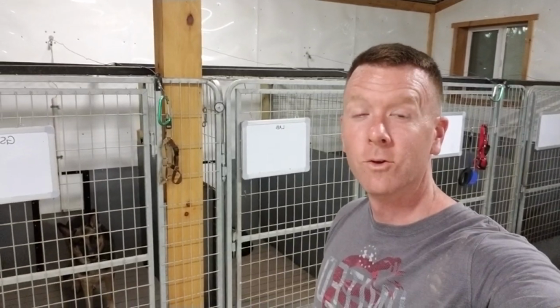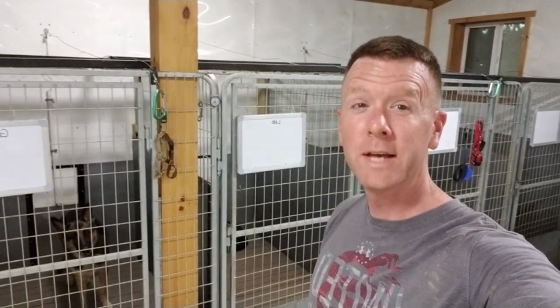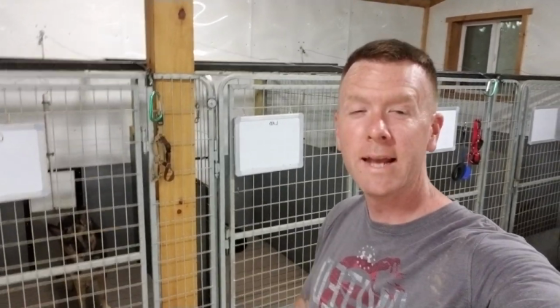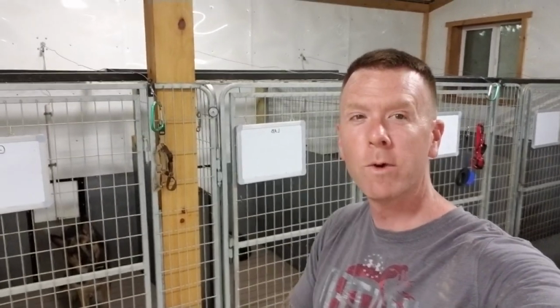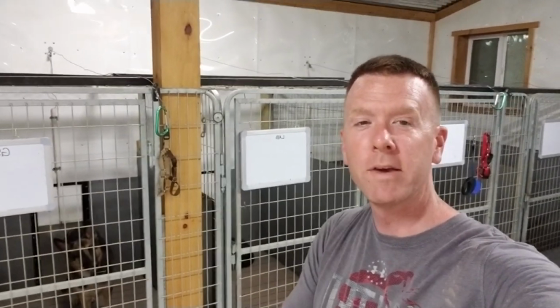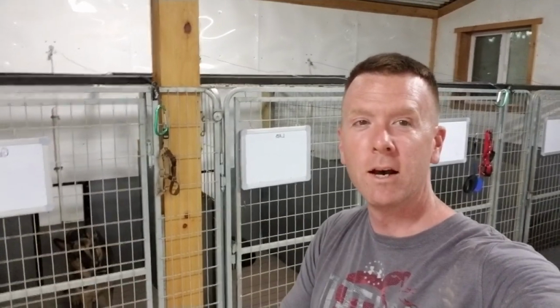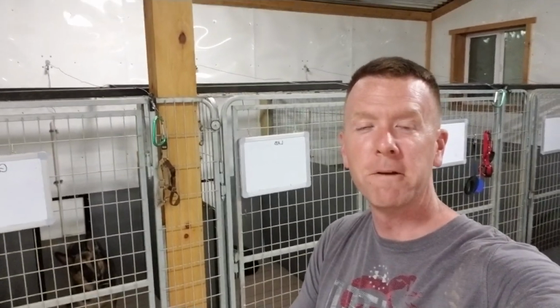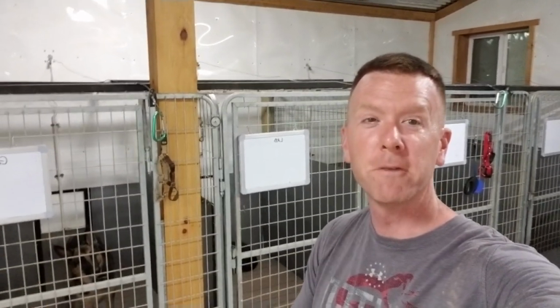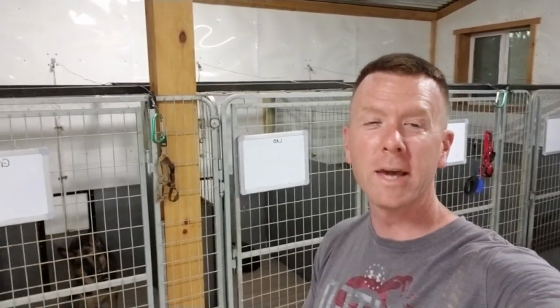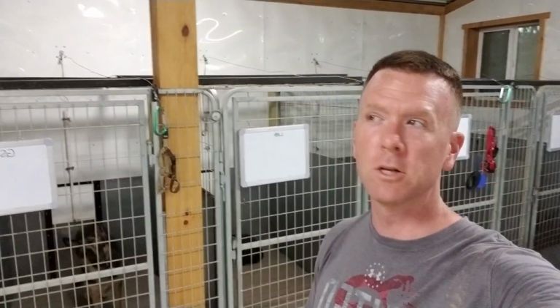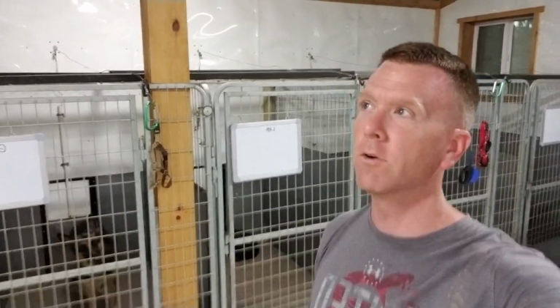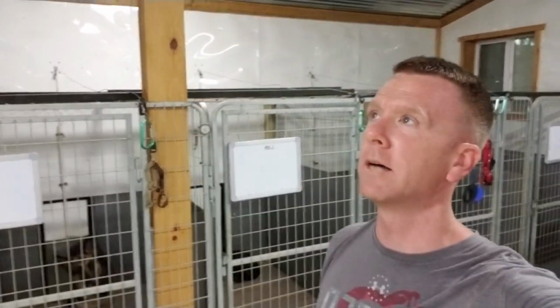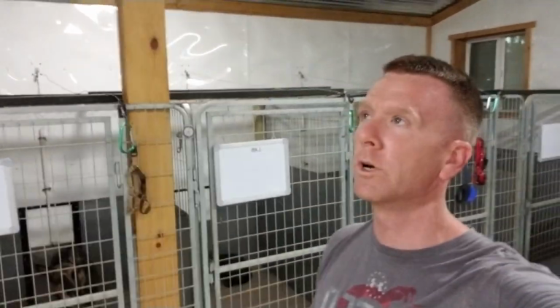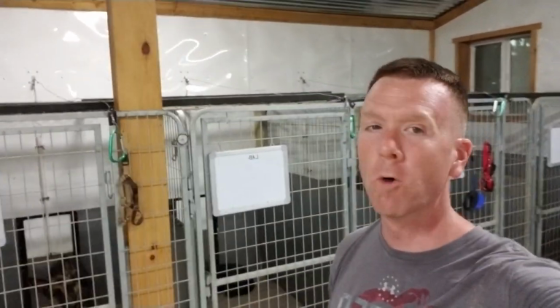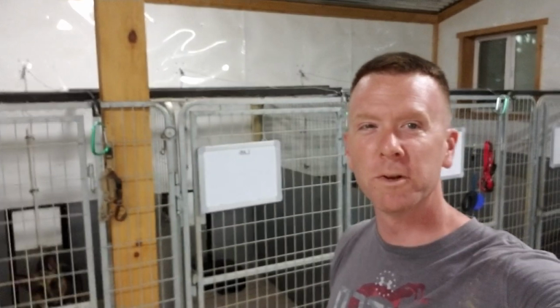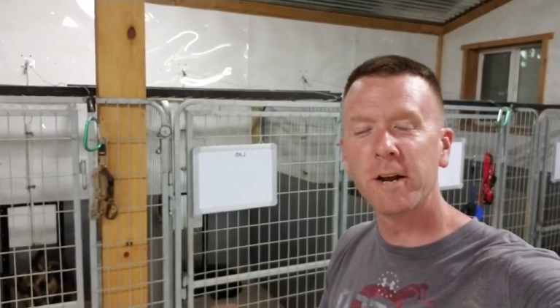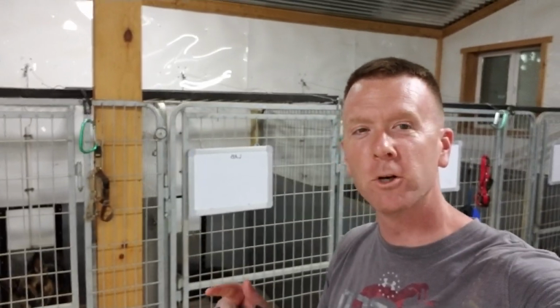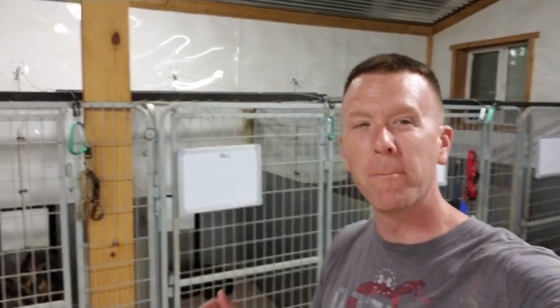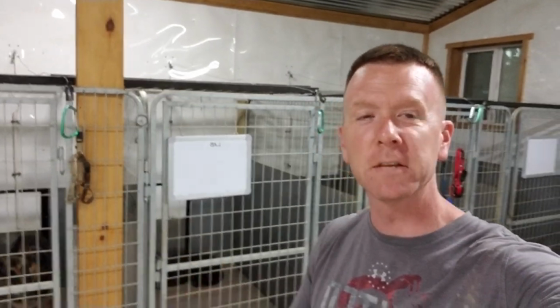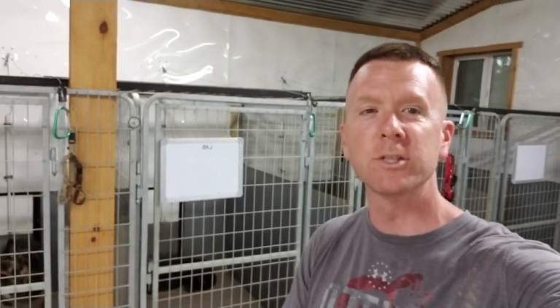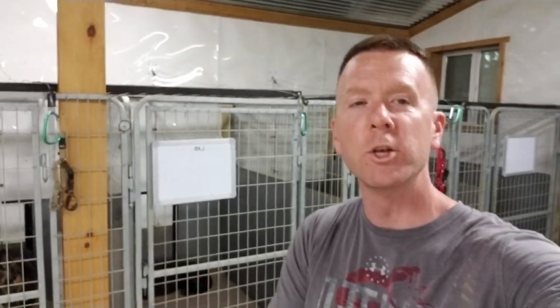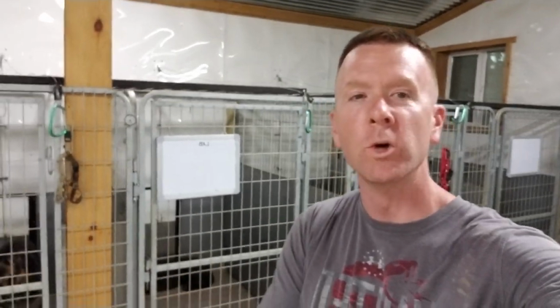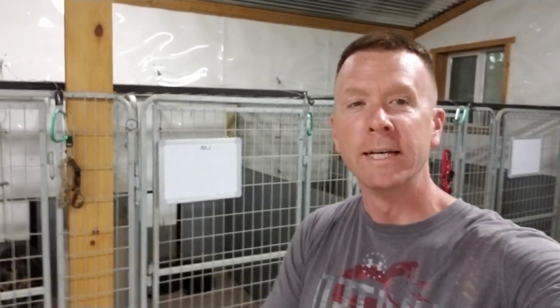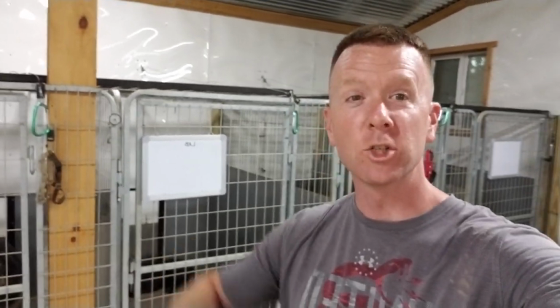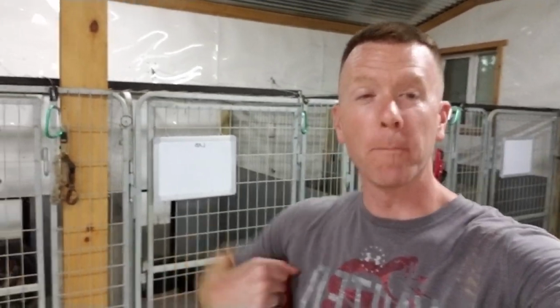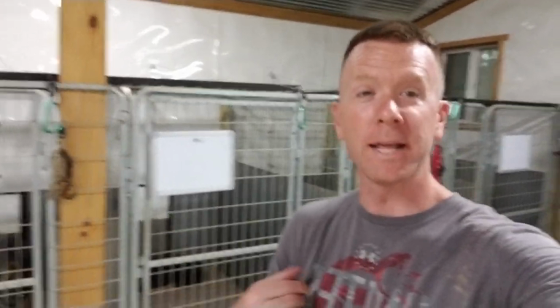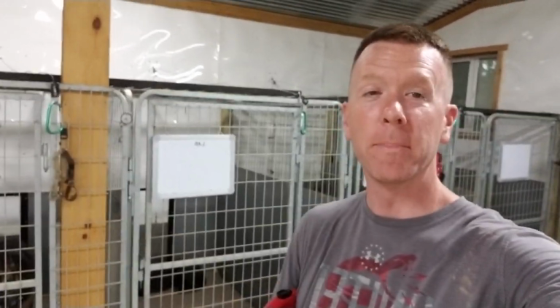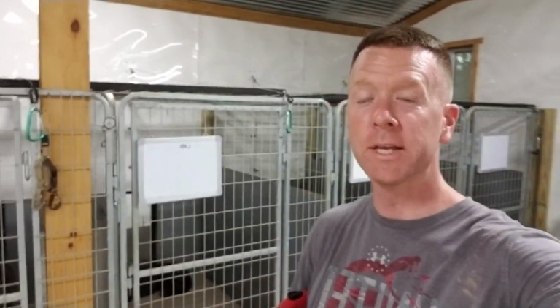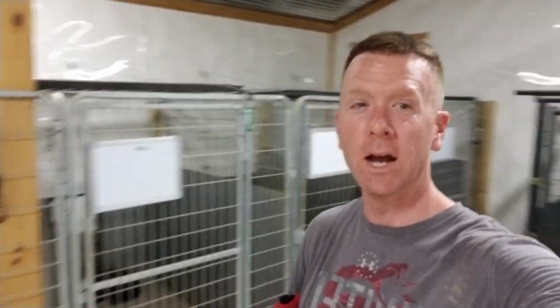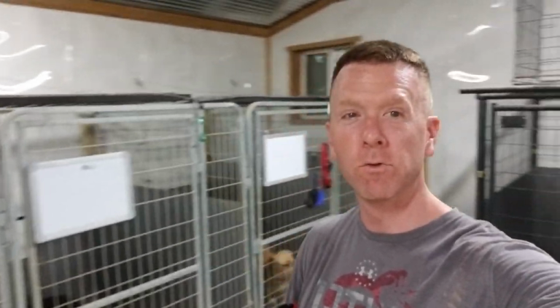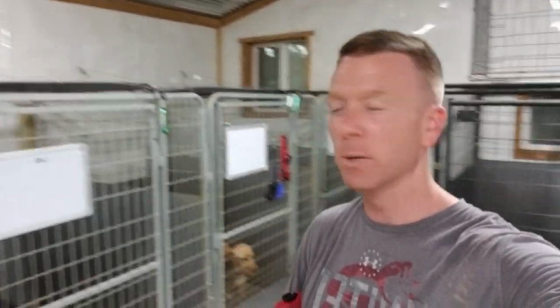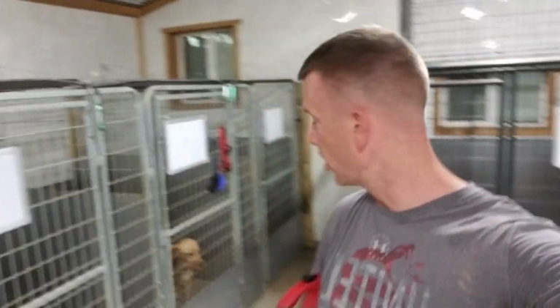Richside K9. We have a very fearful case on deck right now, so we're going to go over some of the very first basic things that we do to start bonding and building a relationship with the dog.